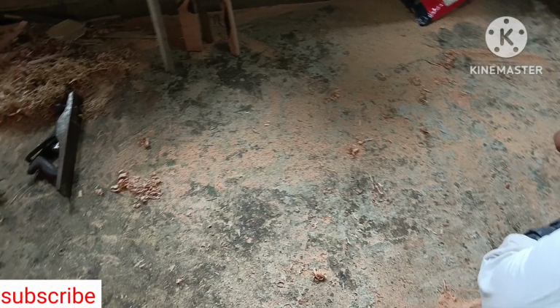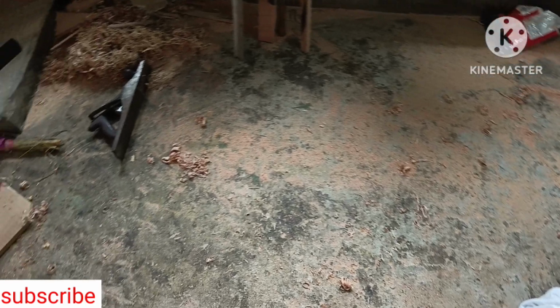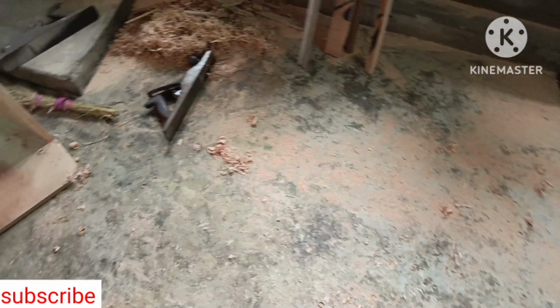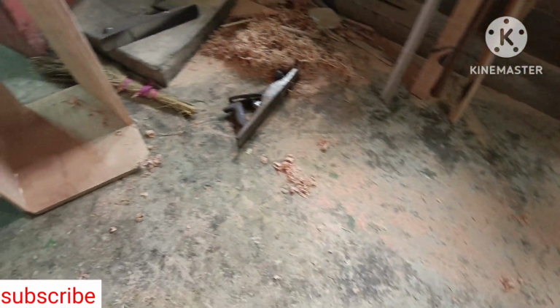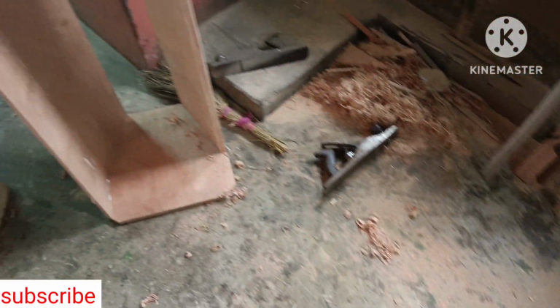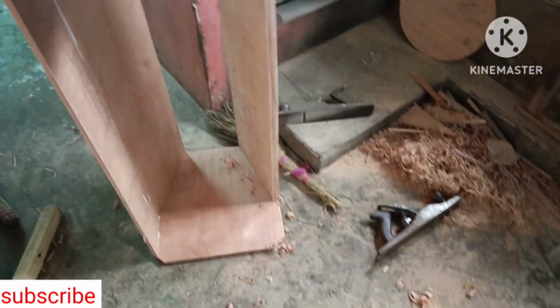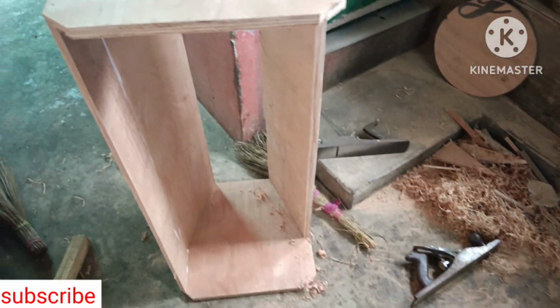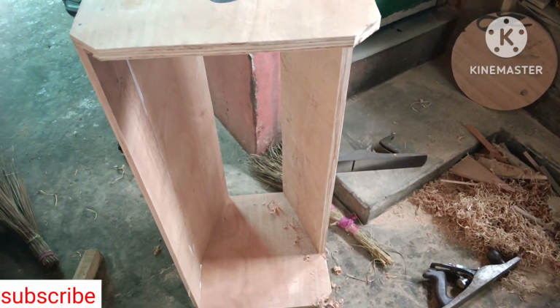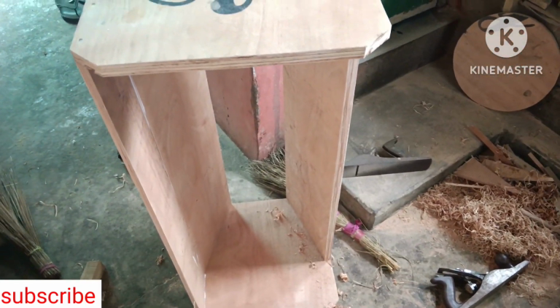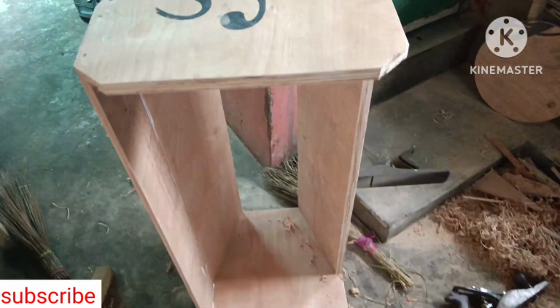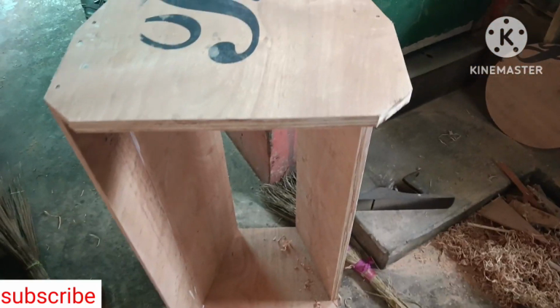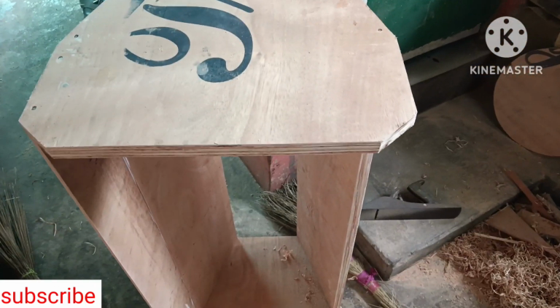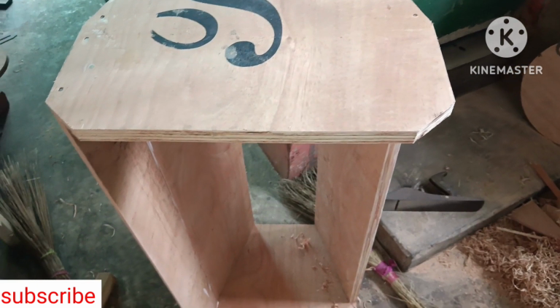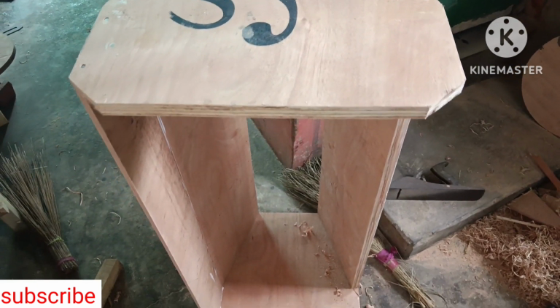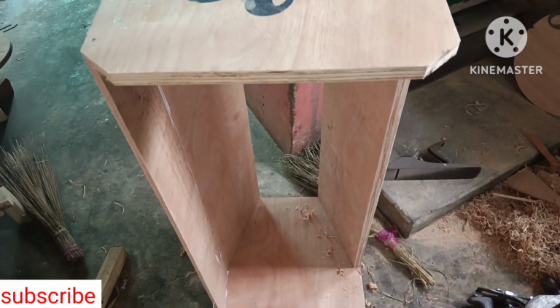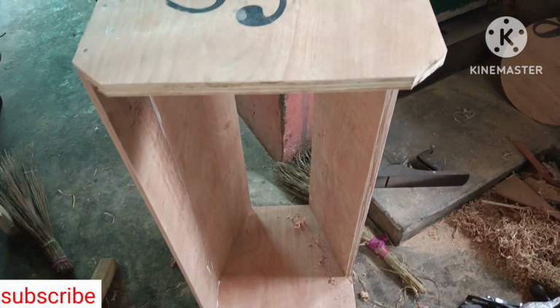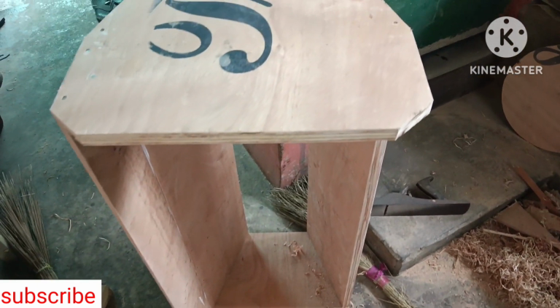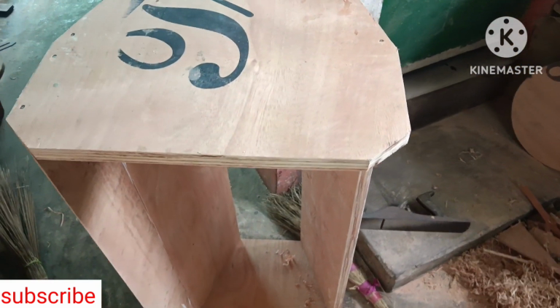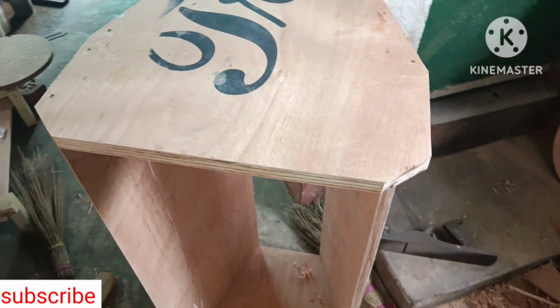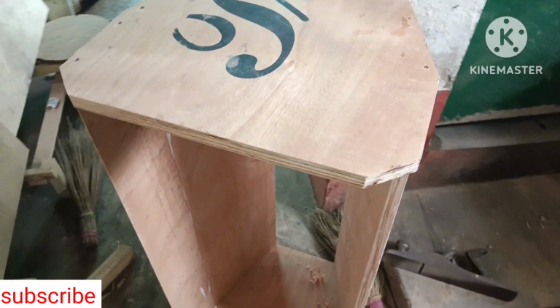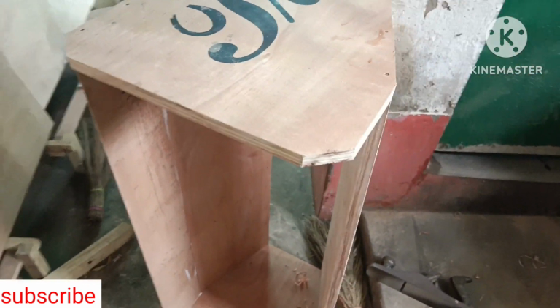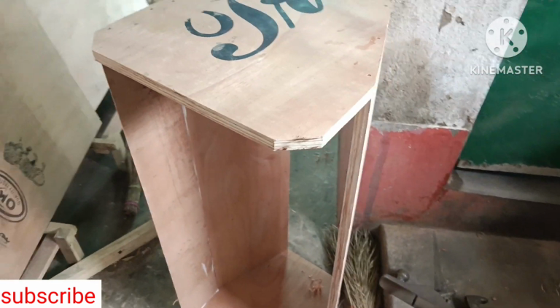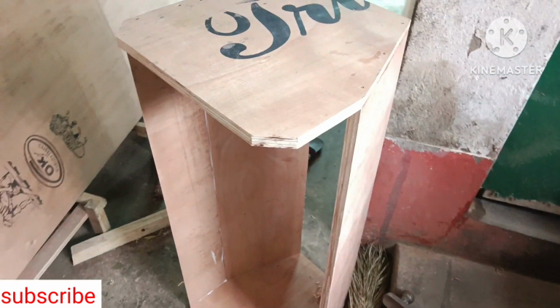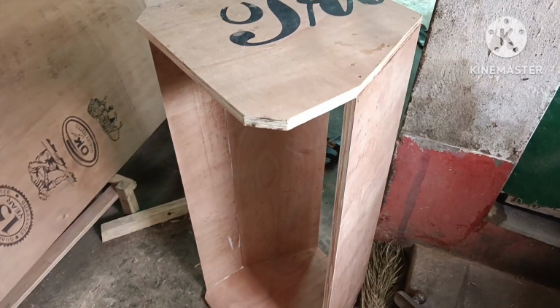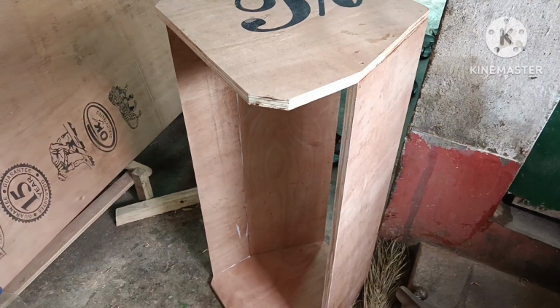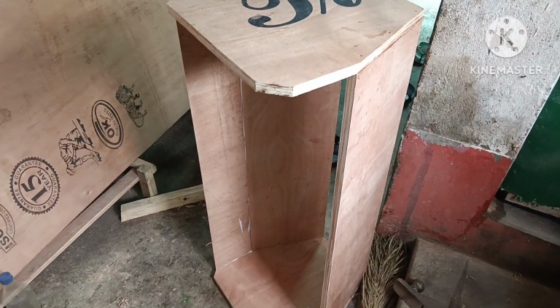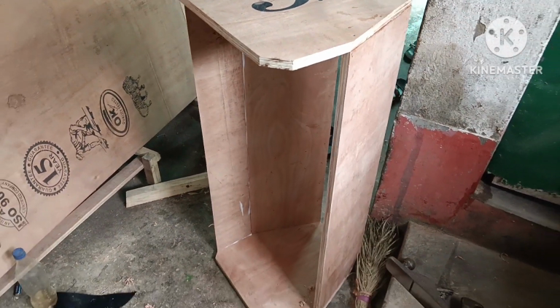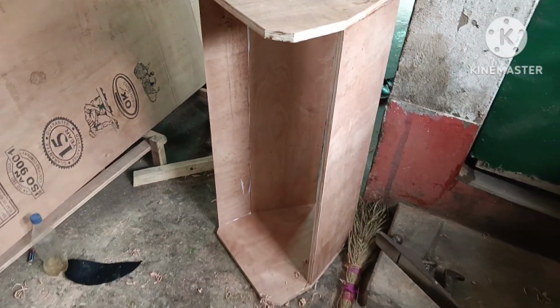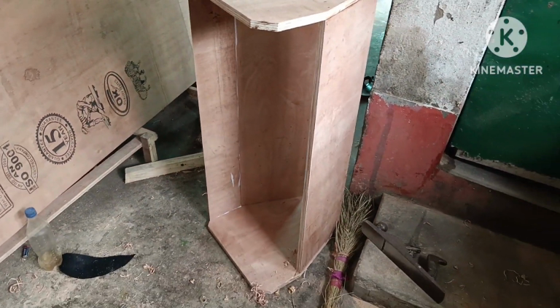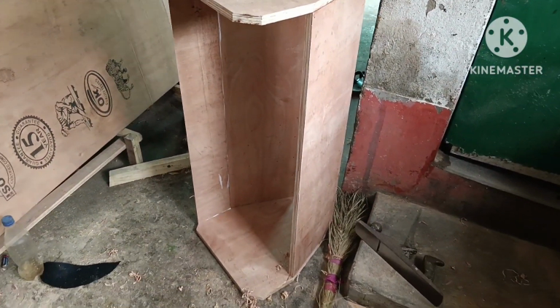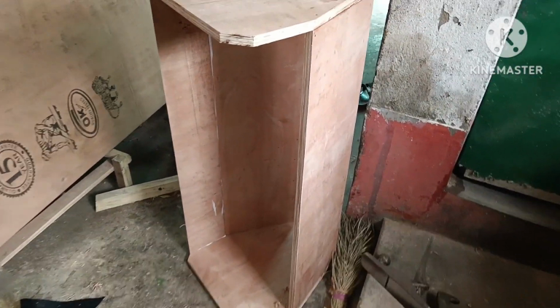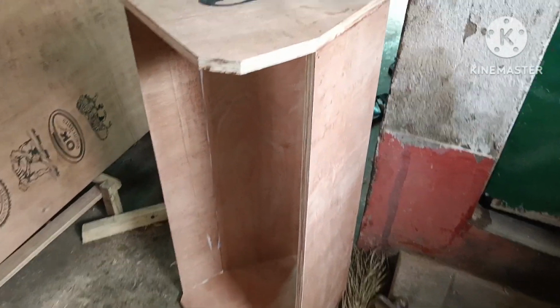Hi, good morning! How are you today? I am going to start the 7DUG model. I will show you how it is.